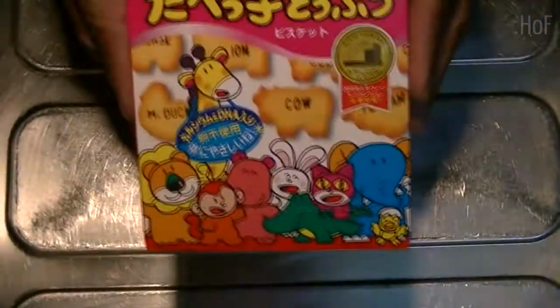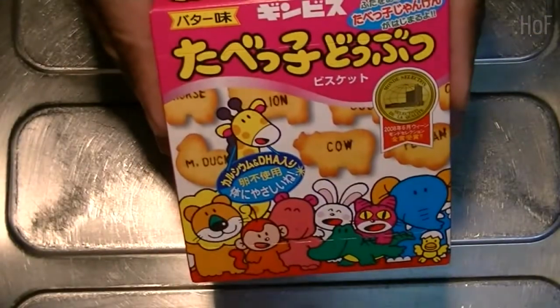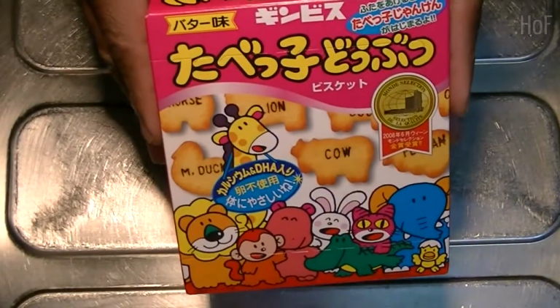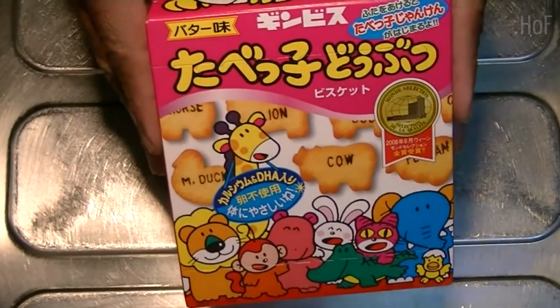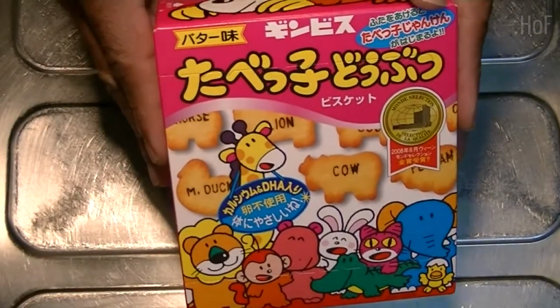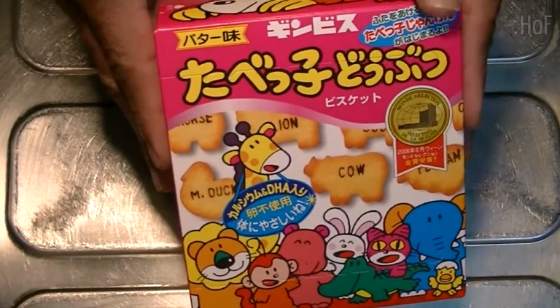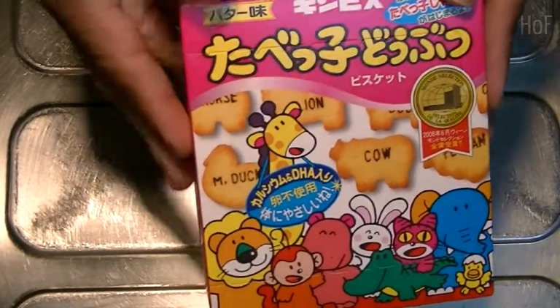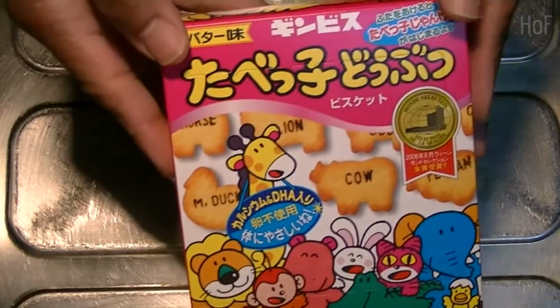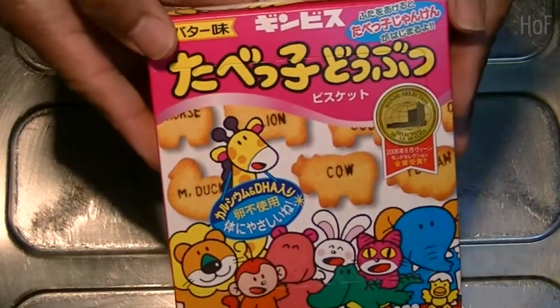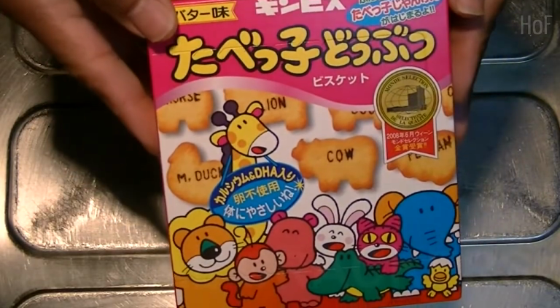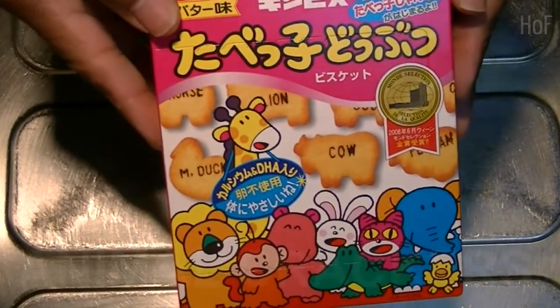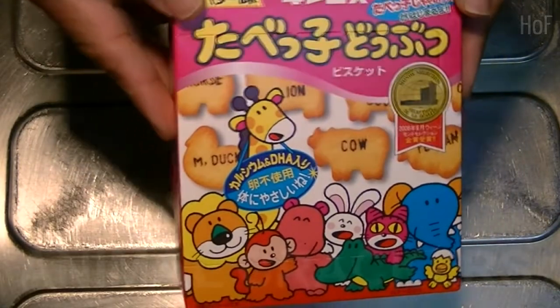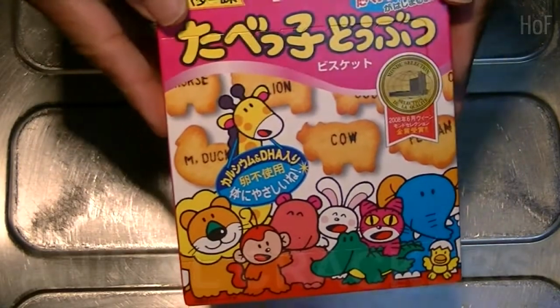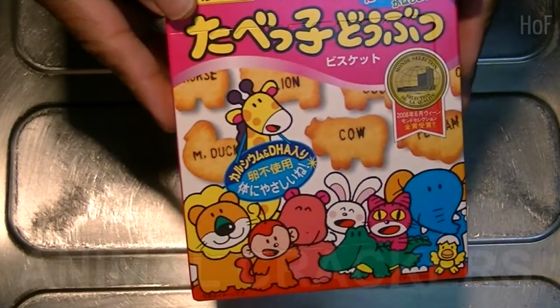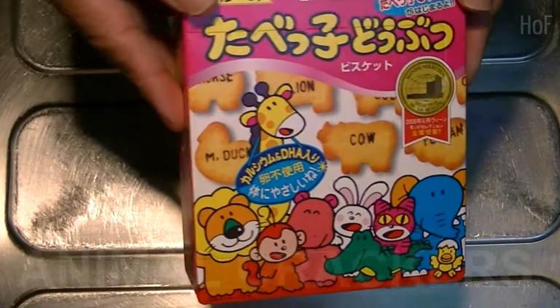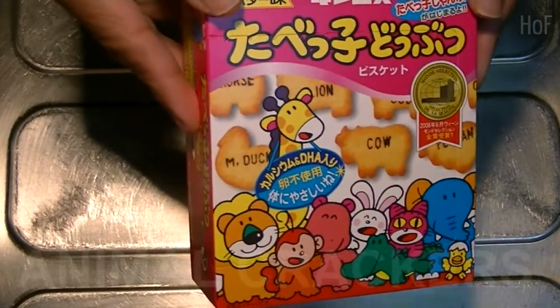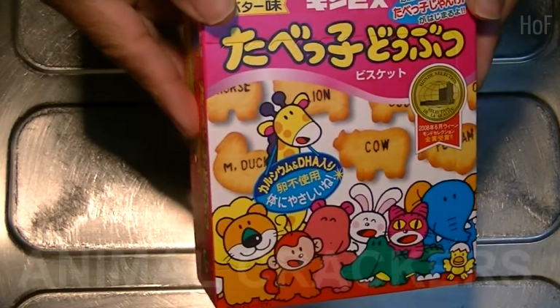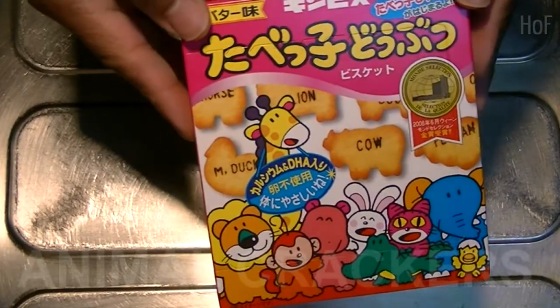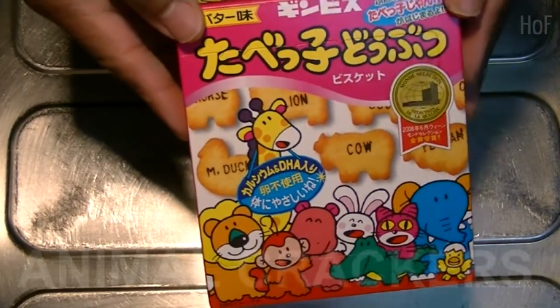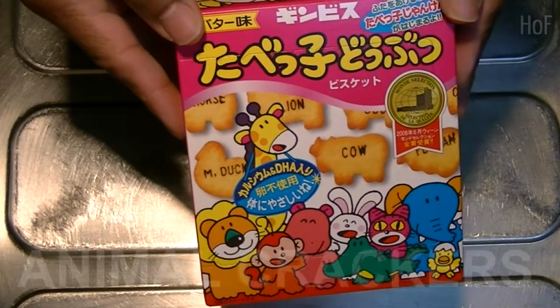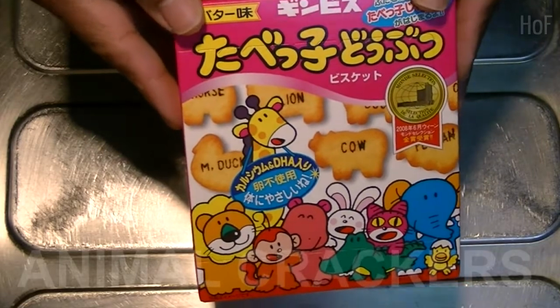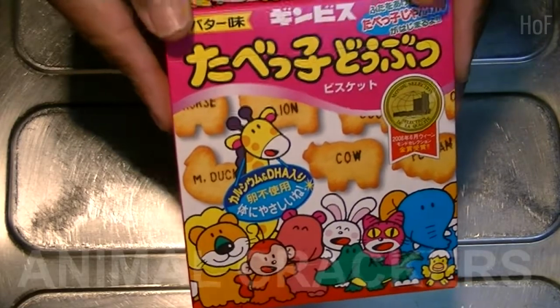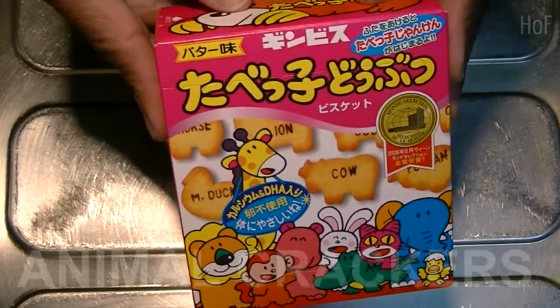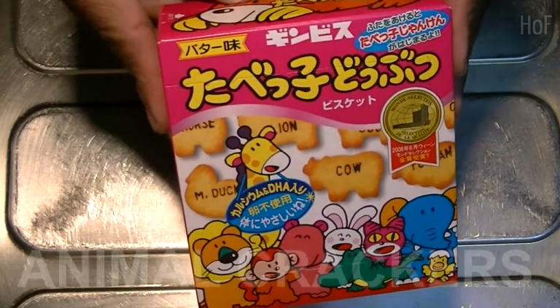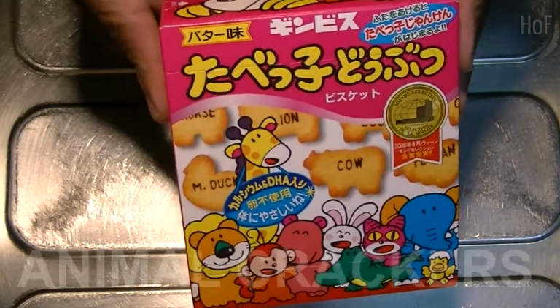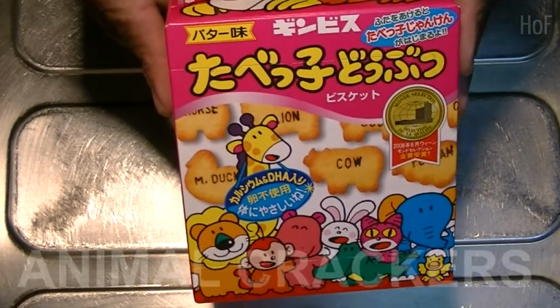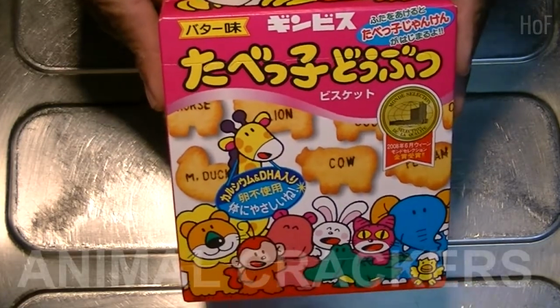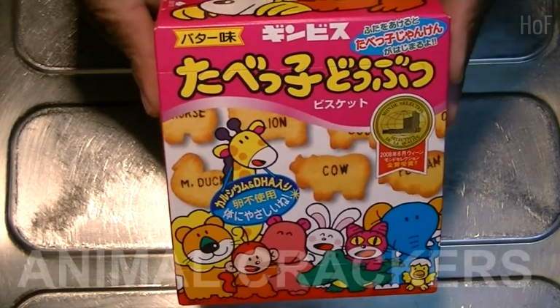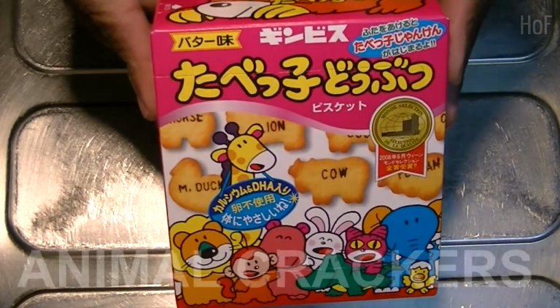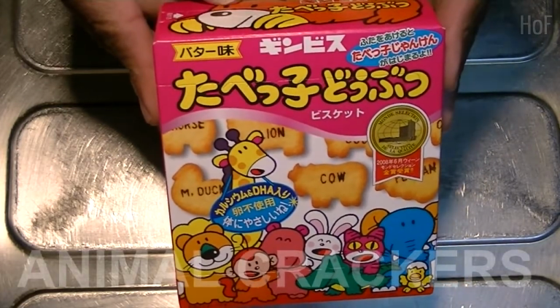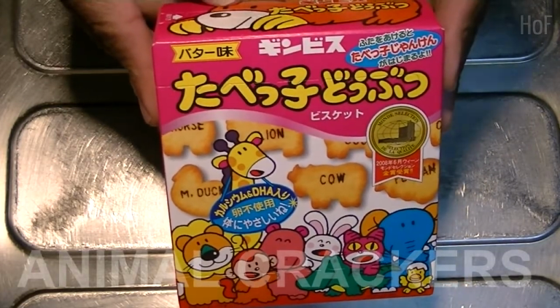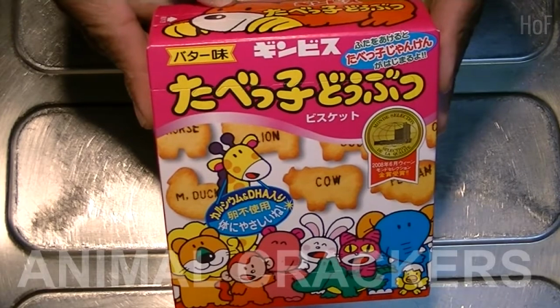Hello YouTube out there. How are you guys today? Today we have something very interesting — kind of a blast from your childhood past. These are Japanese animal crackers. How about that?